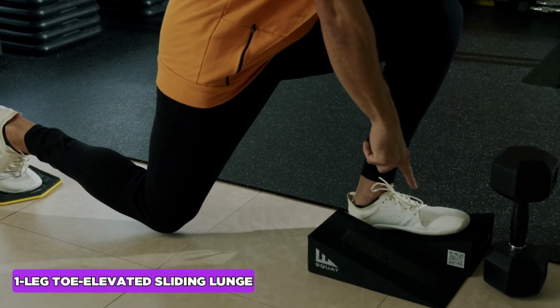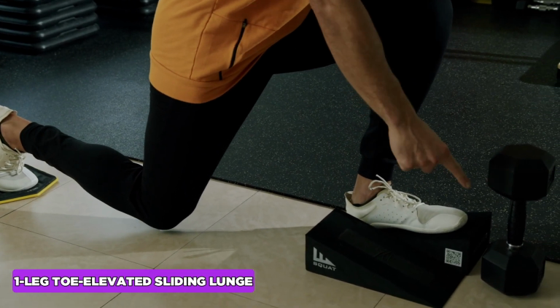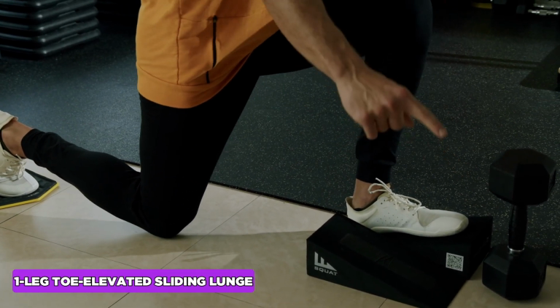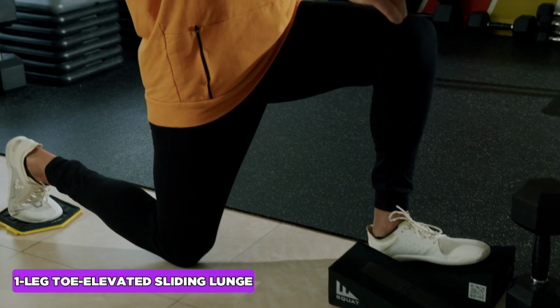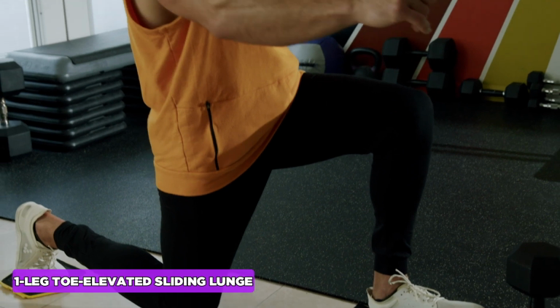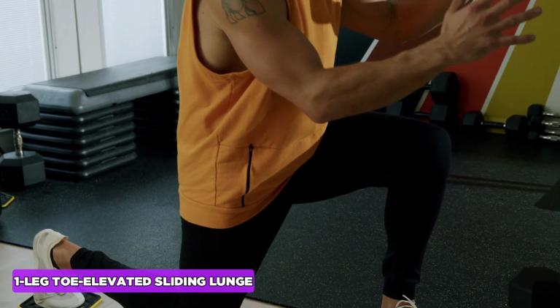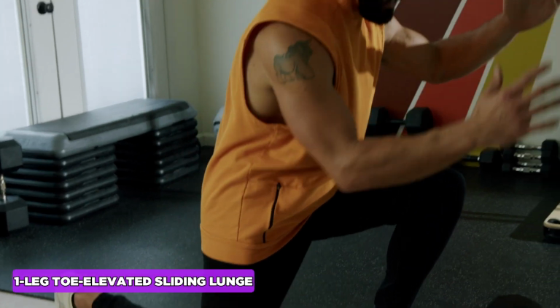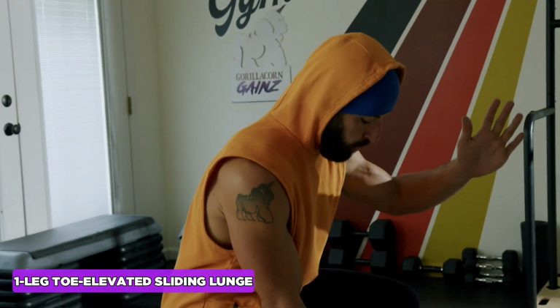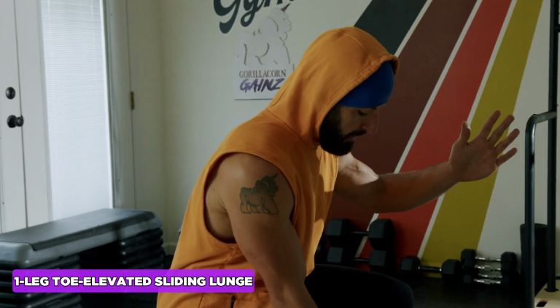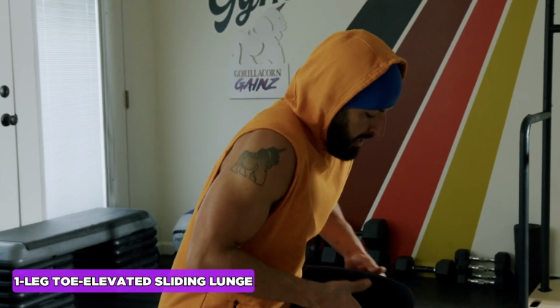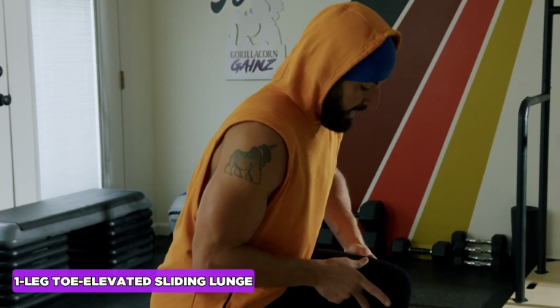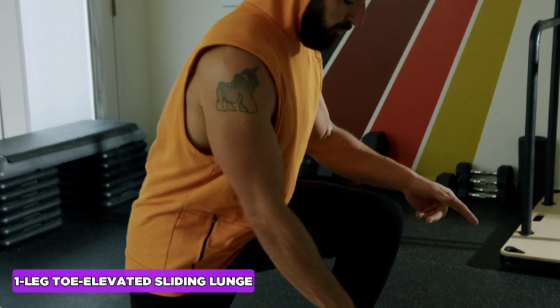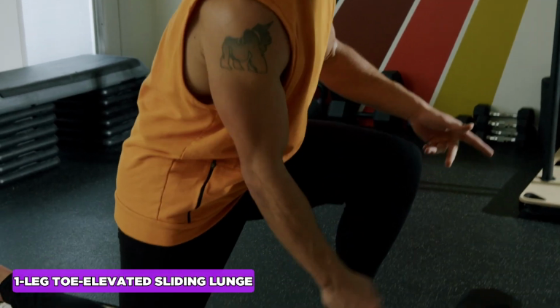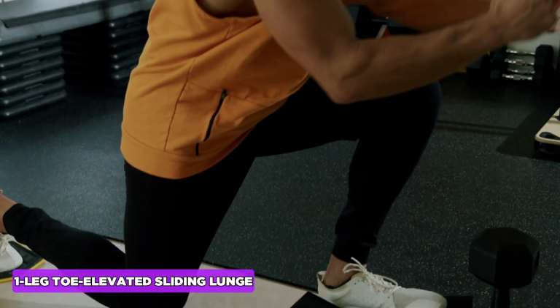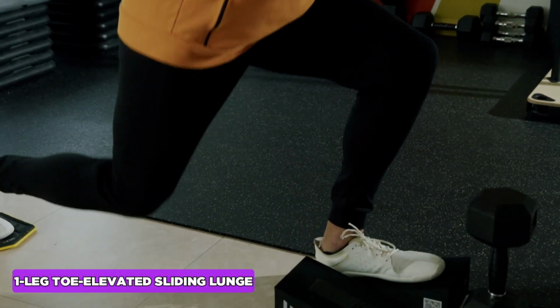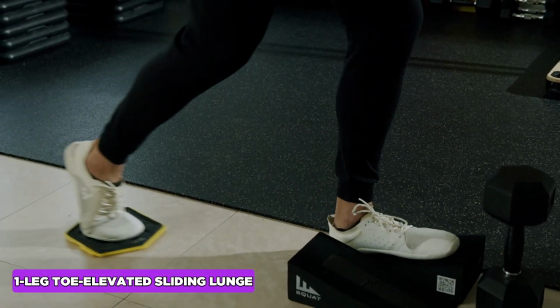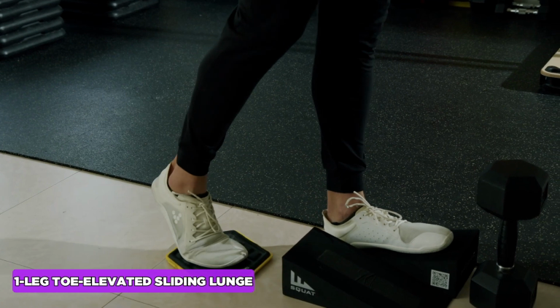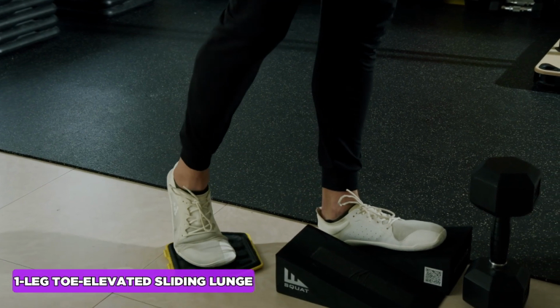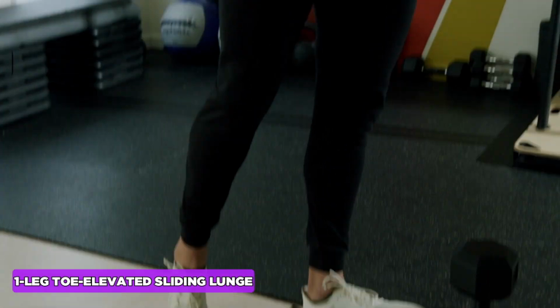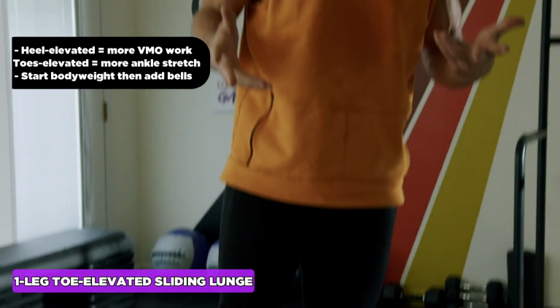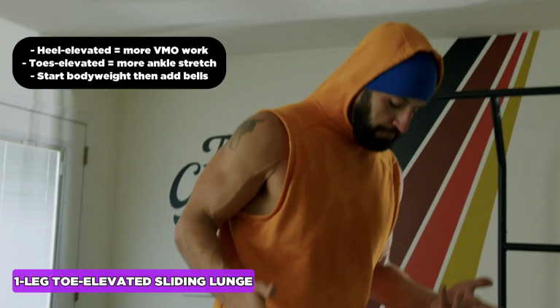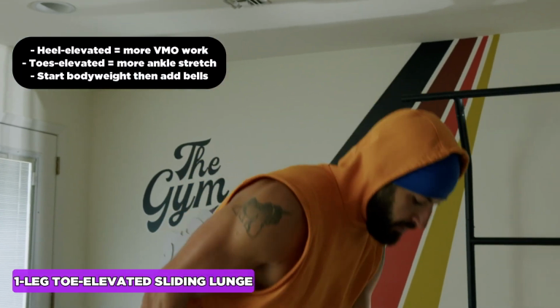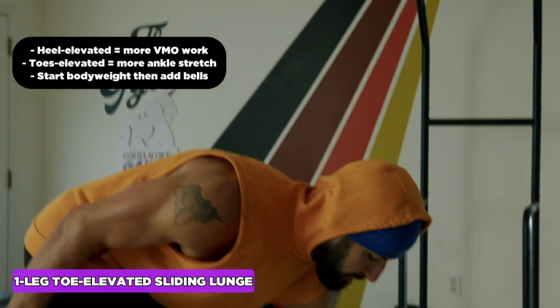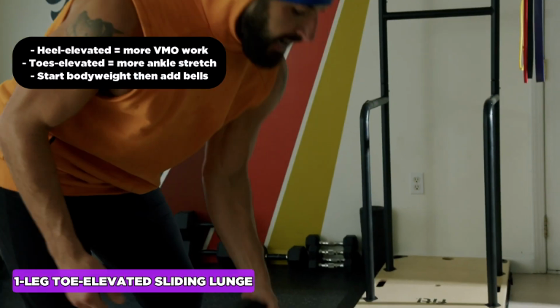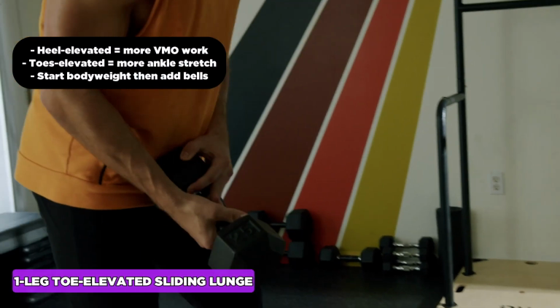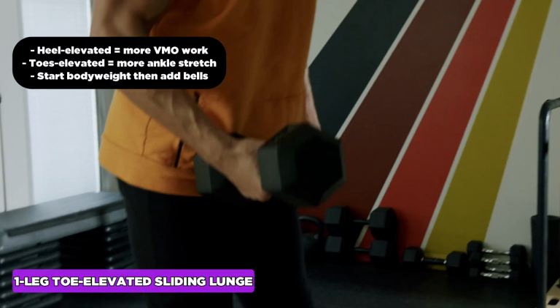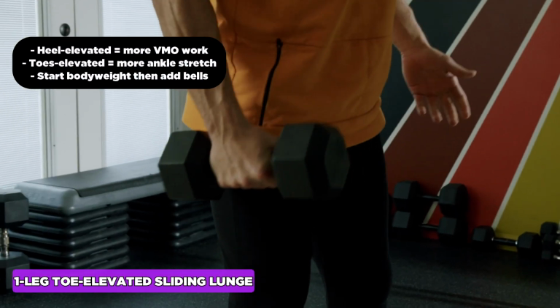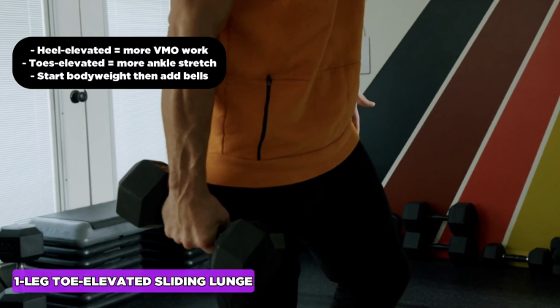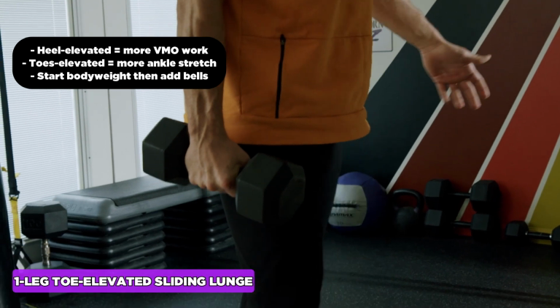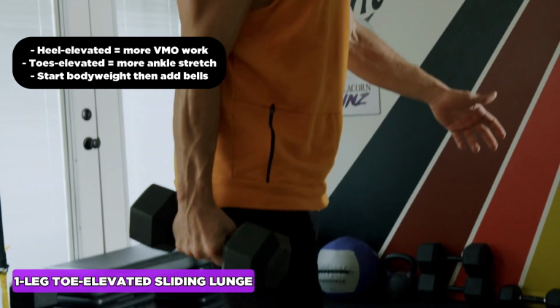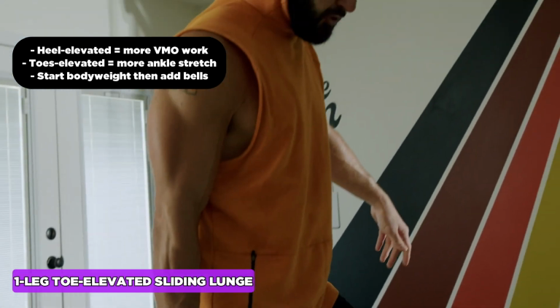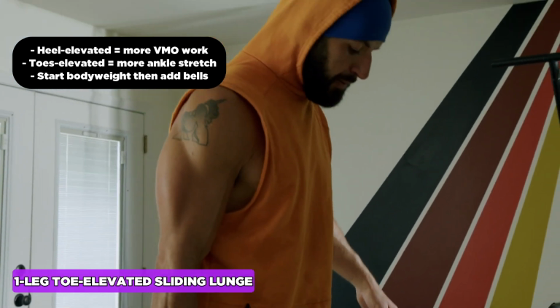See how tough it is when your calf is tight — what it wants to do is push you back. You really have to work on getting that knee forward from that good dorsiflexion stretch position. Once you're good with bodyweight, adding a weight can actually help get more out of the exercise in terms of achieving a better stretch.